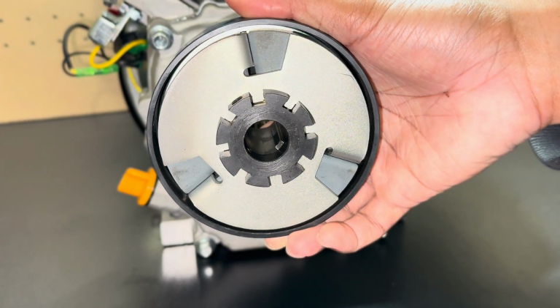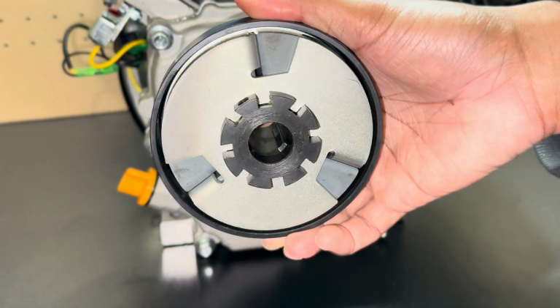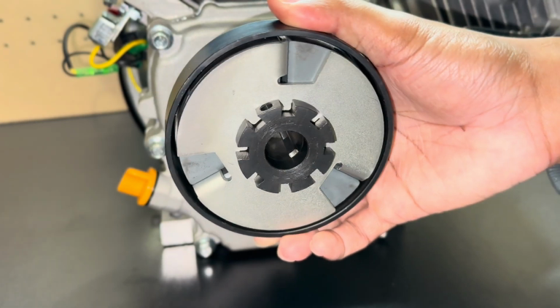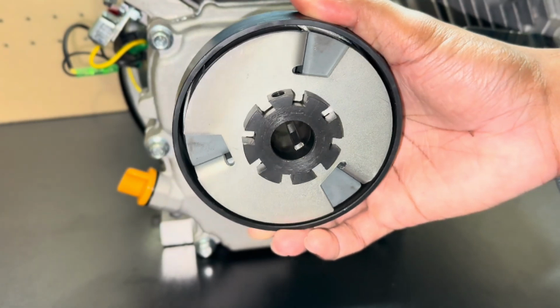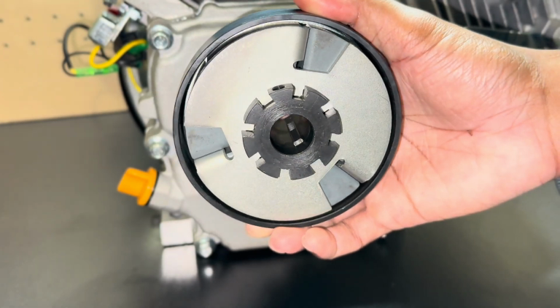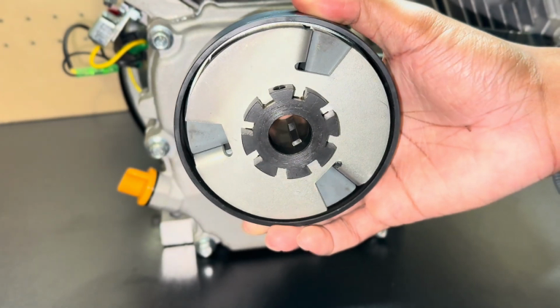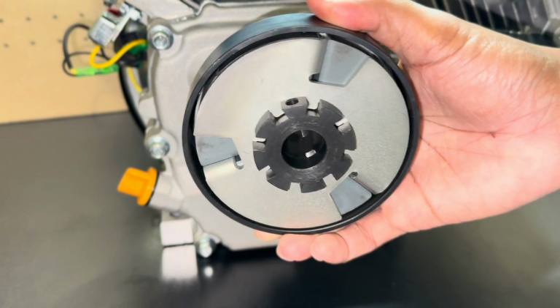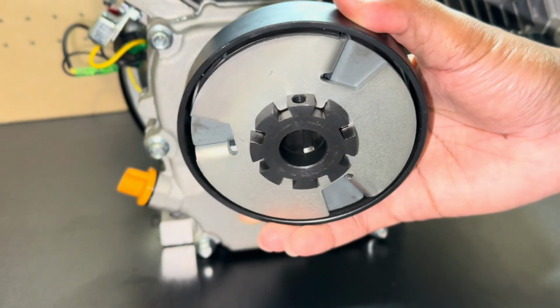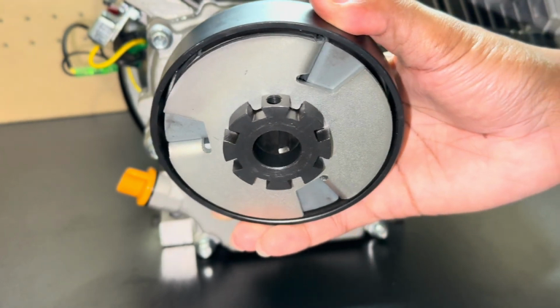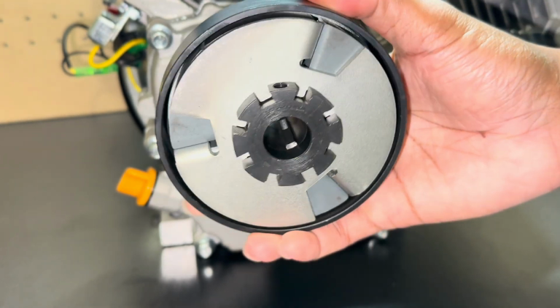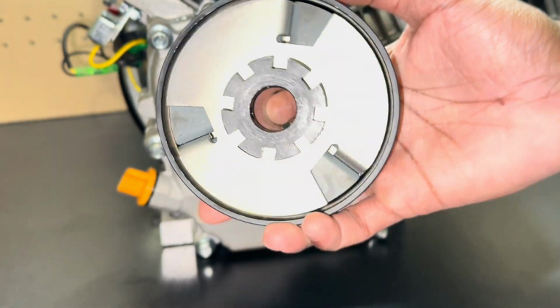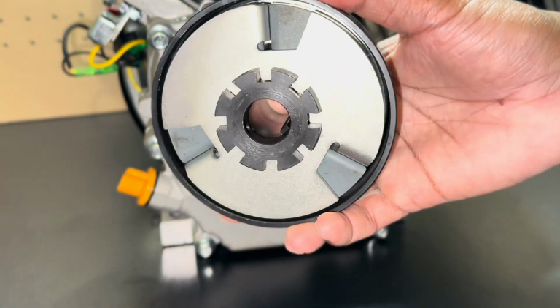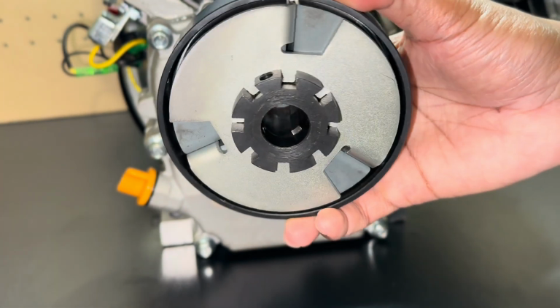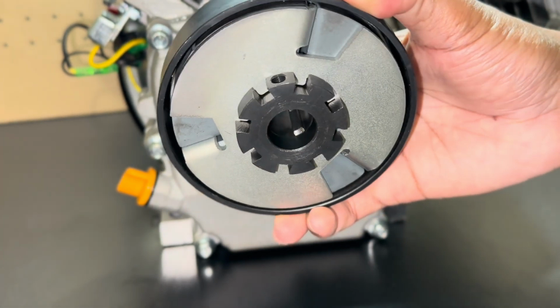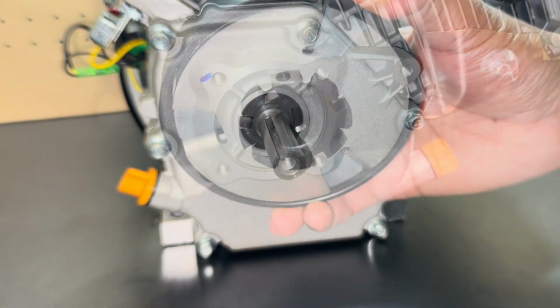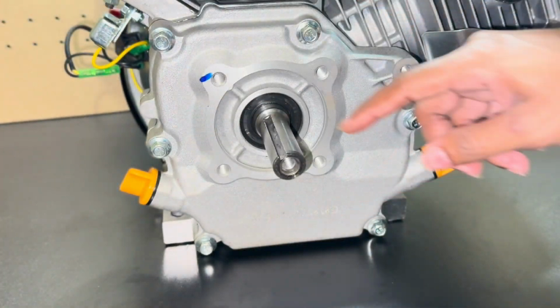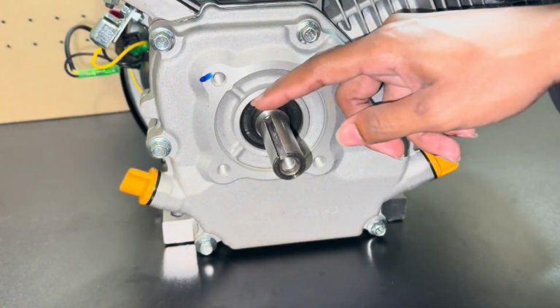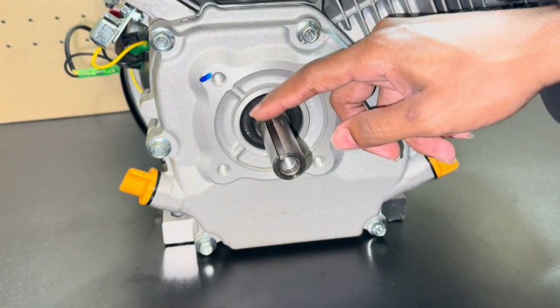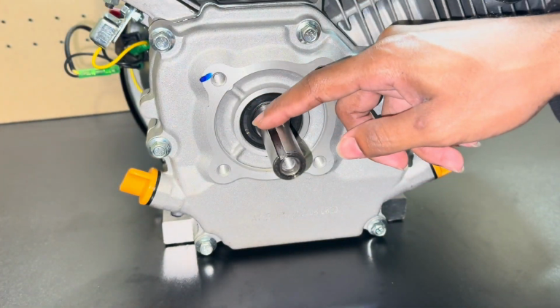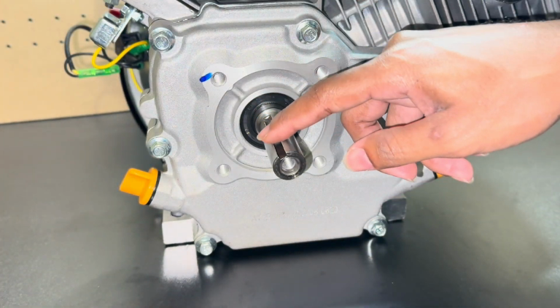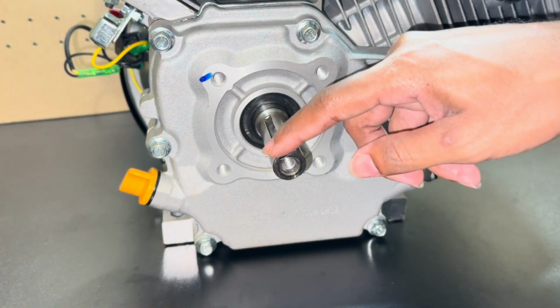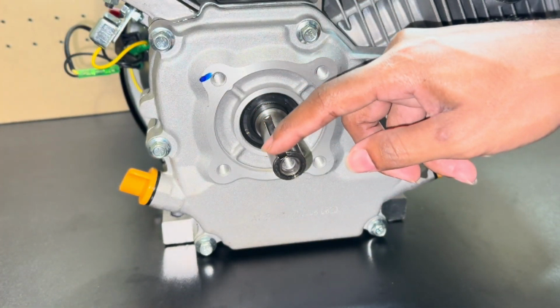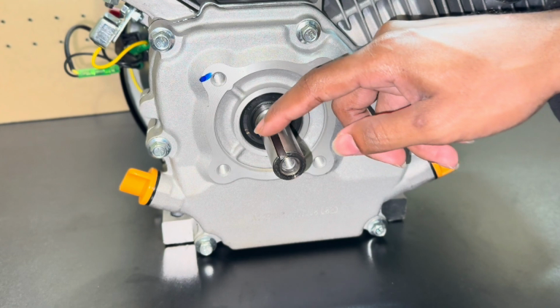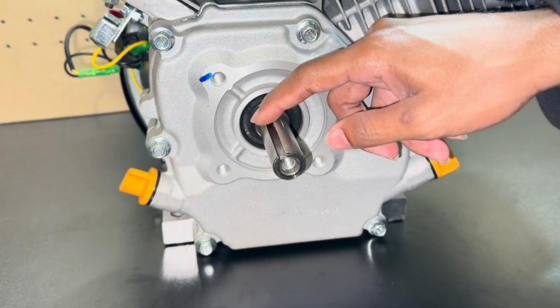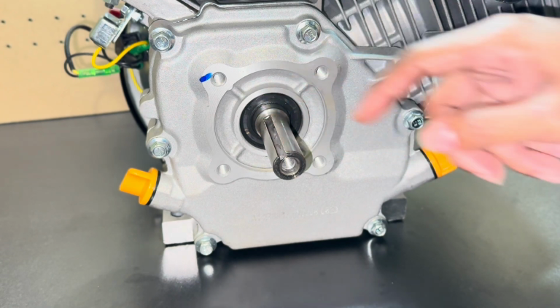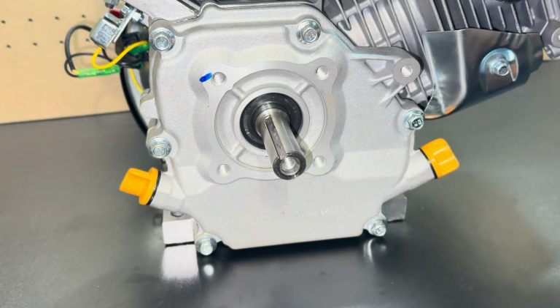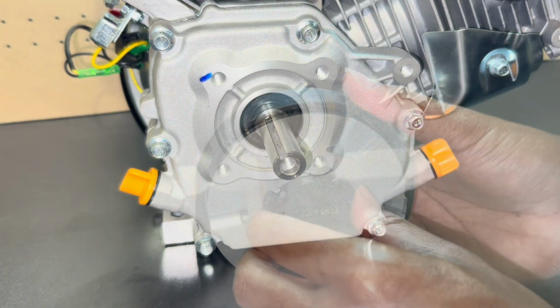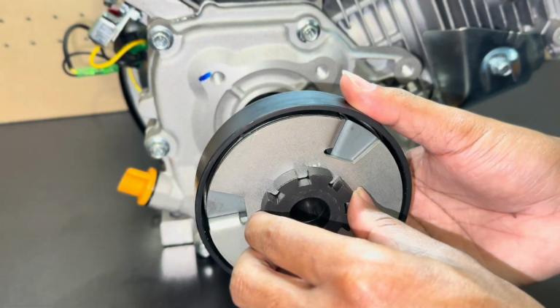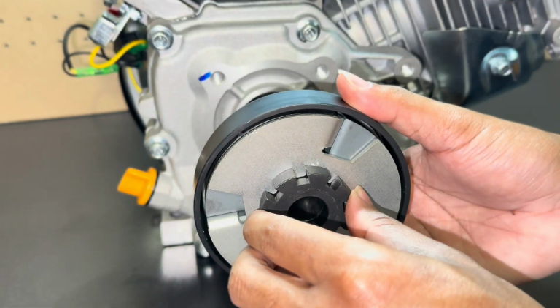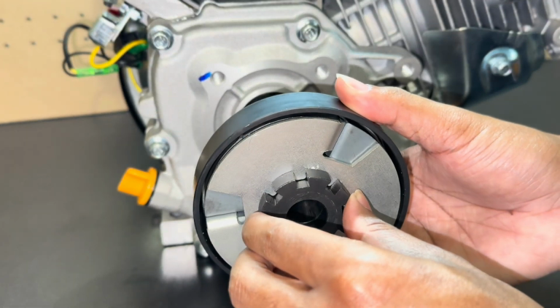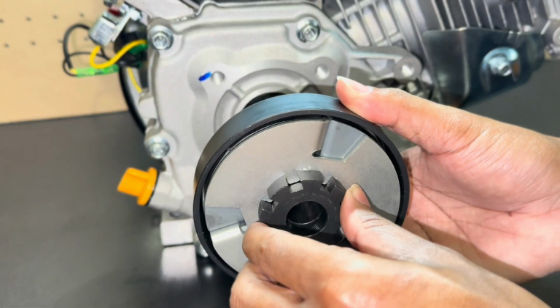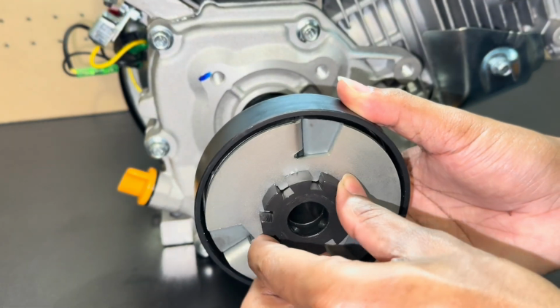In the middle of the clutch there is a key. You want to line that key up with the groove and push the clutch onto the output shaft of the motor.